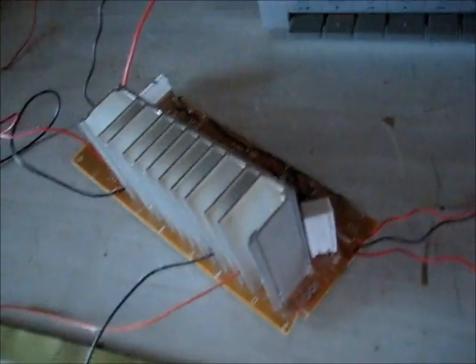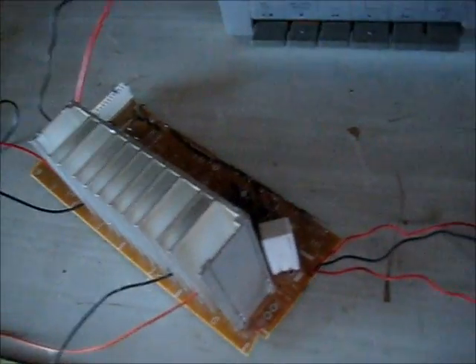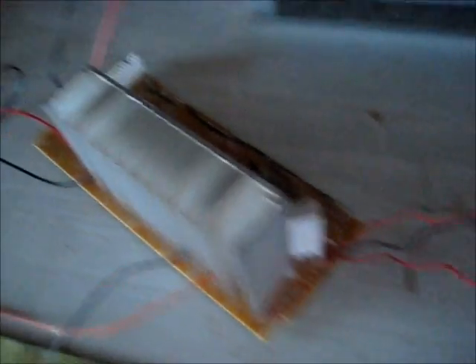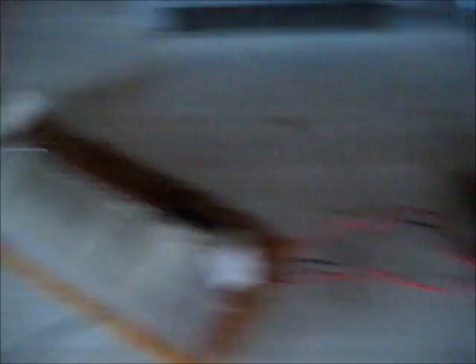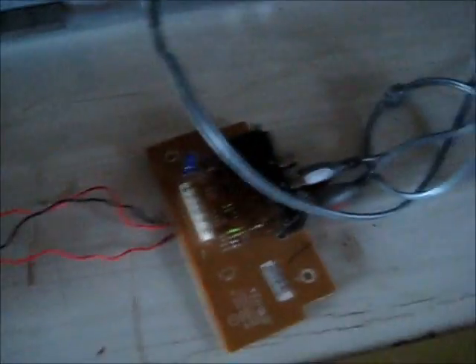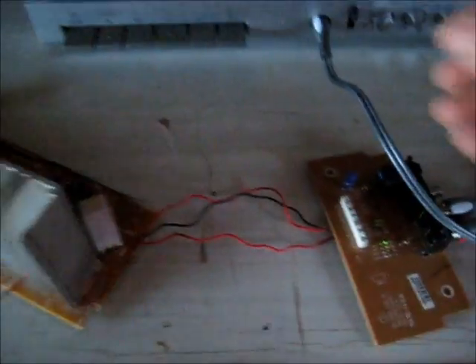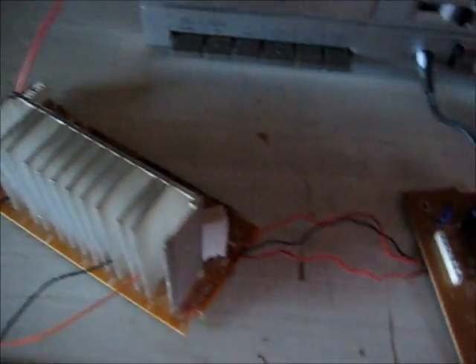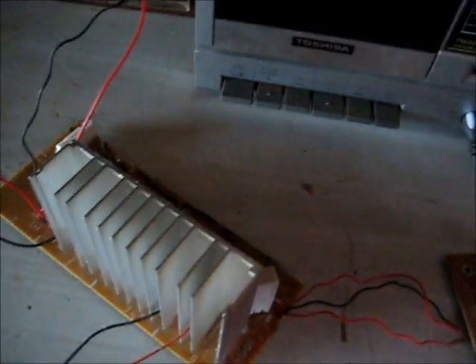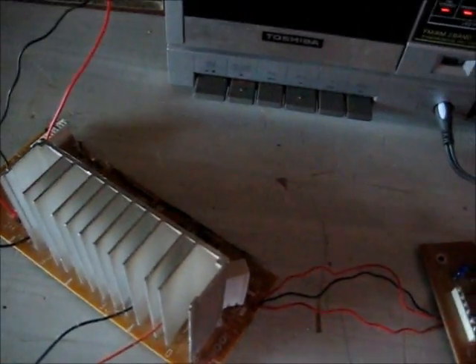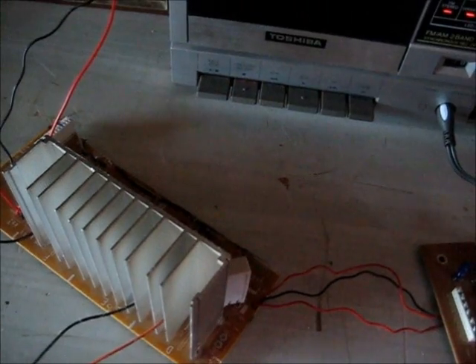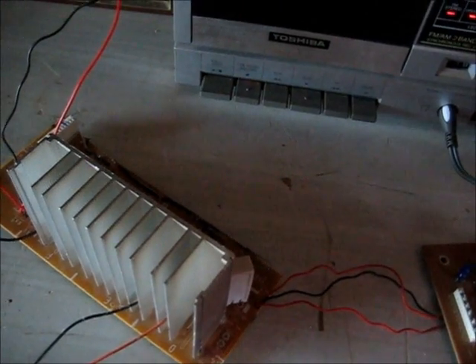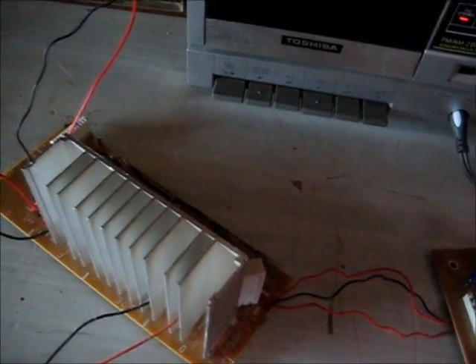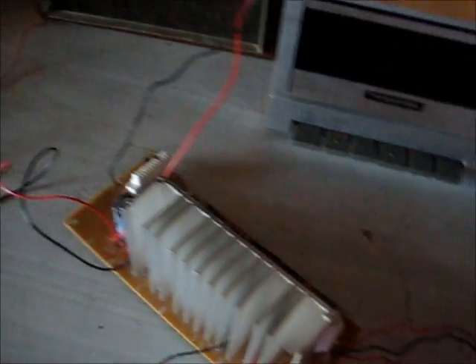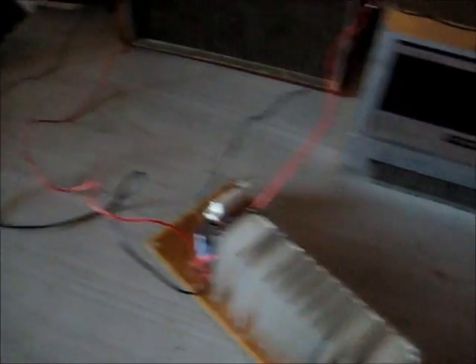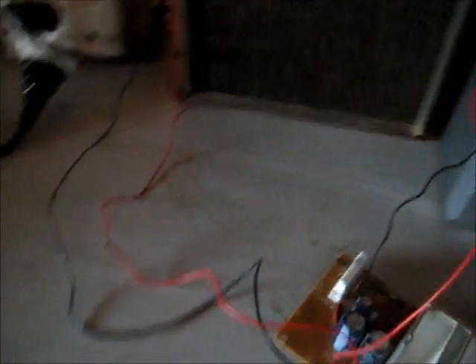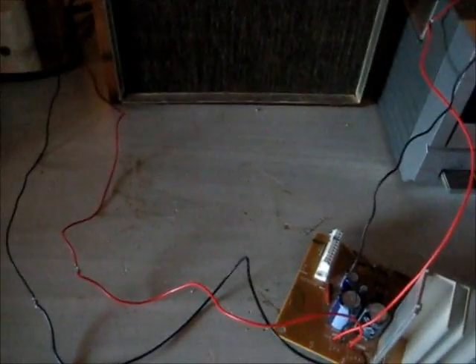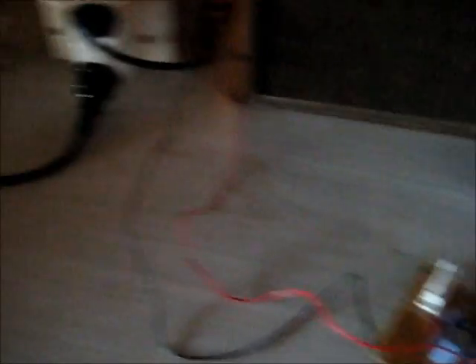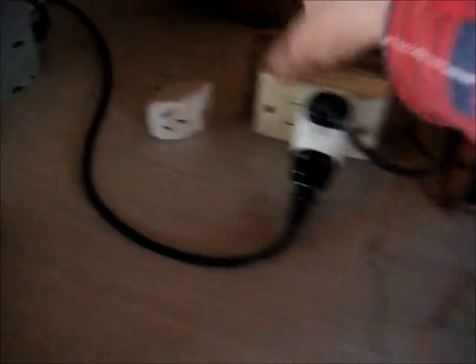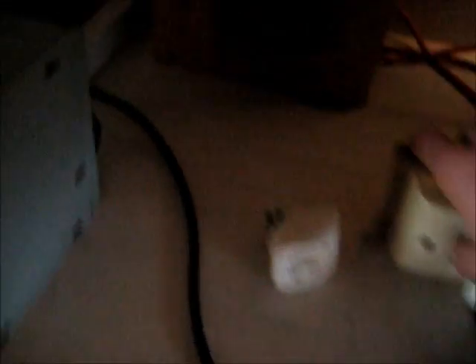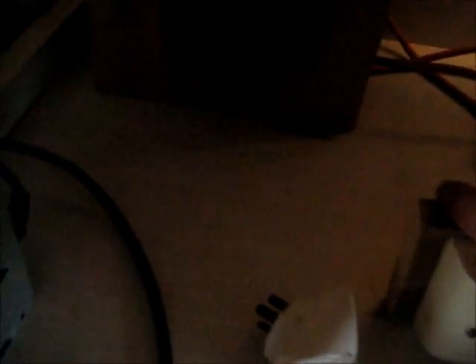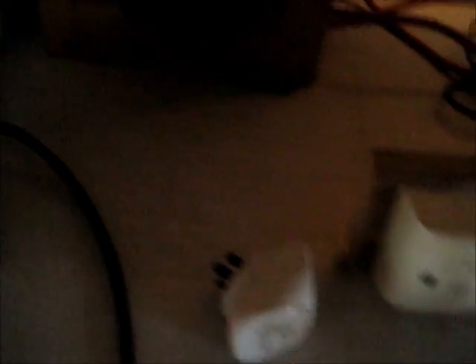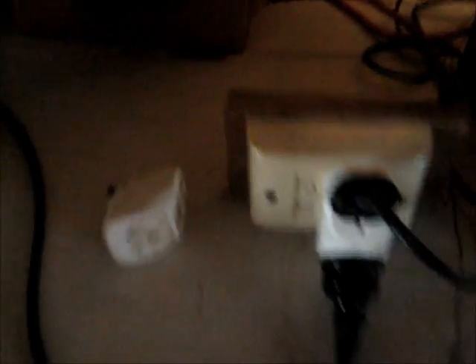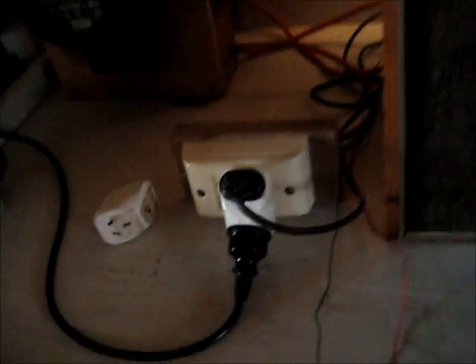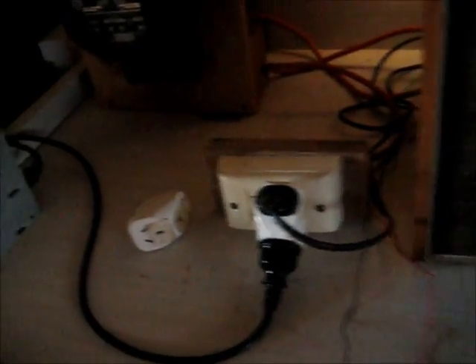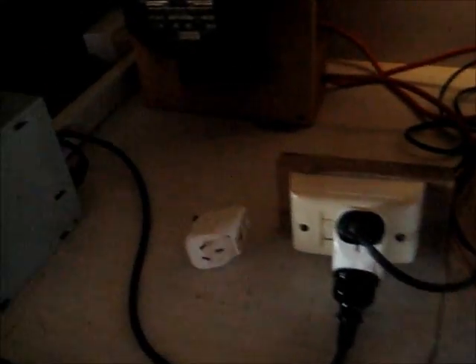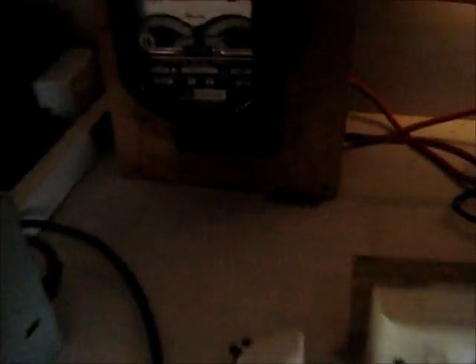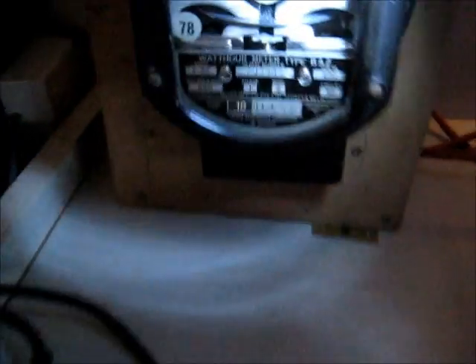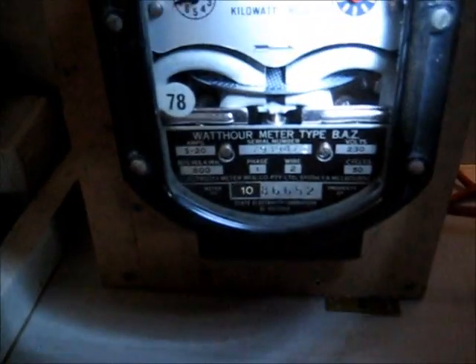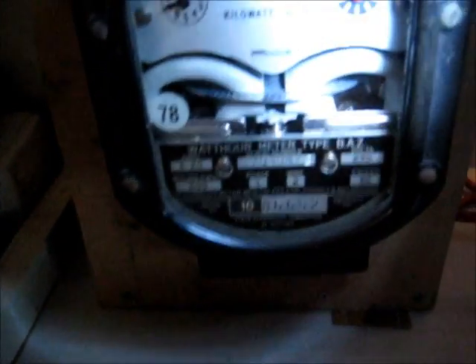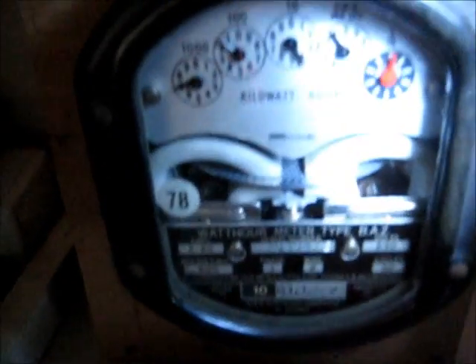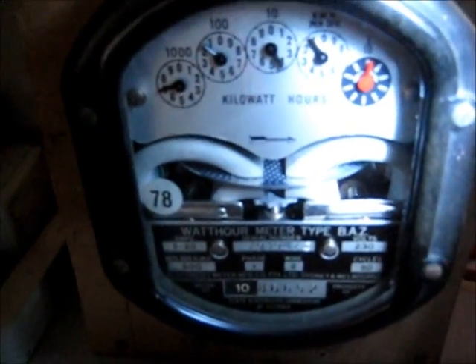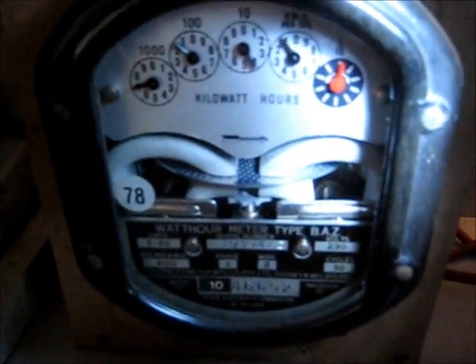All I'm going to do now is put it in the box. Turn that off. Let's have a look at this hour meter — see how much power we're using. Moving very slowly.